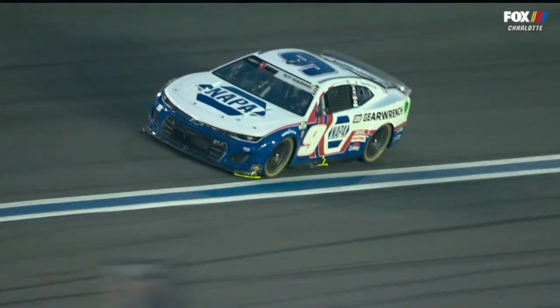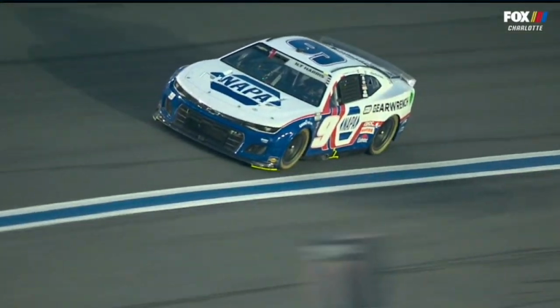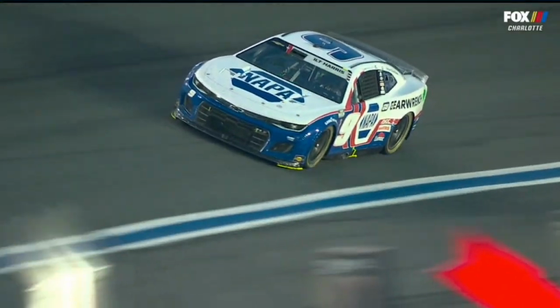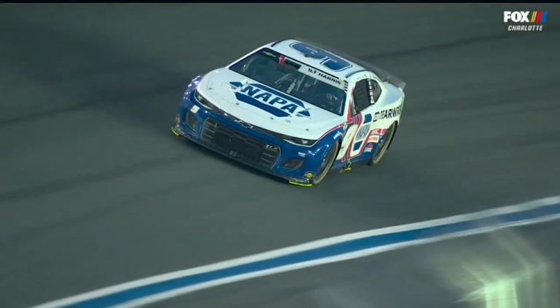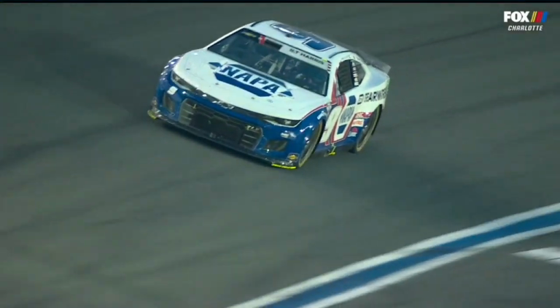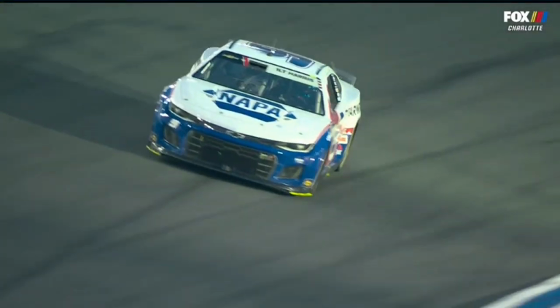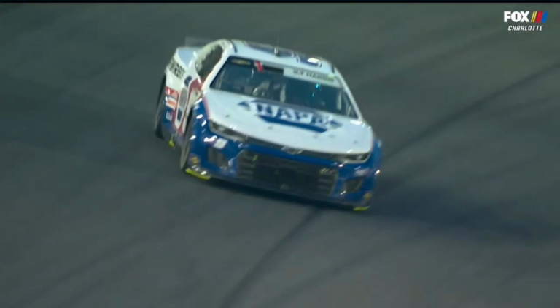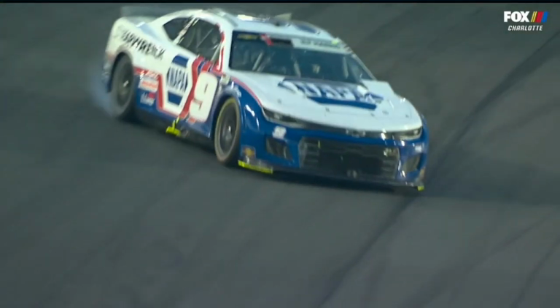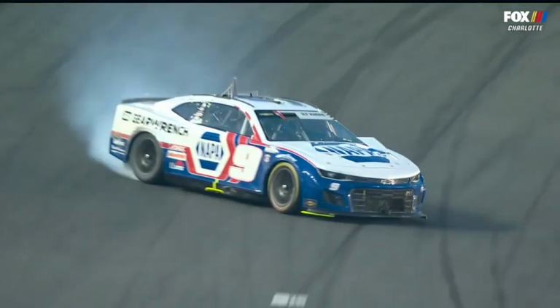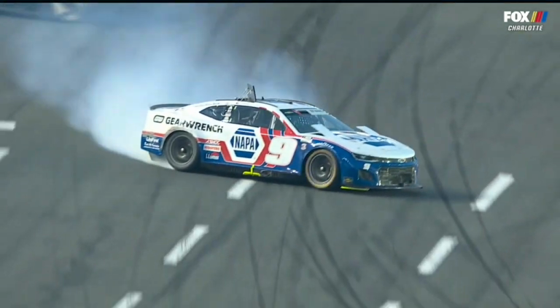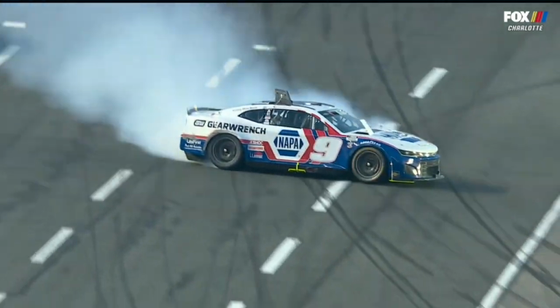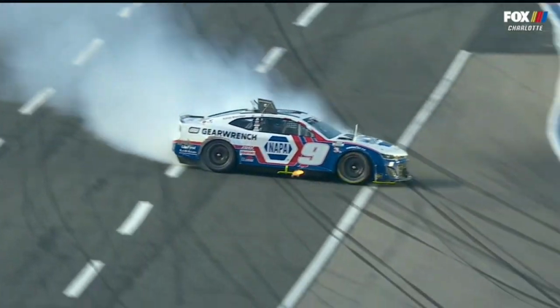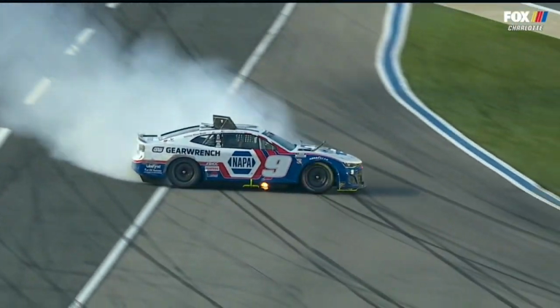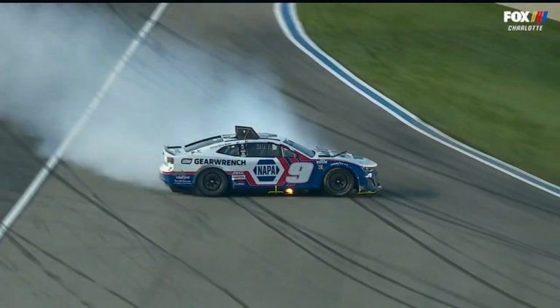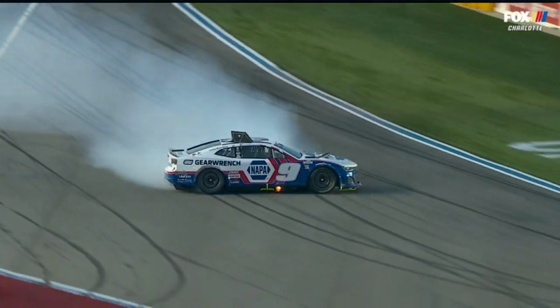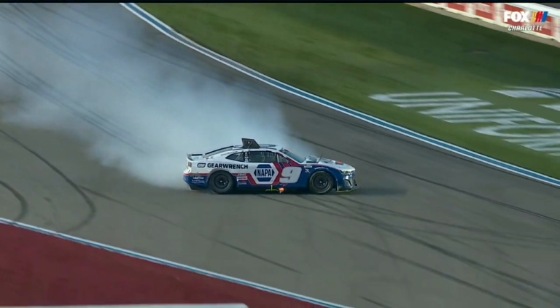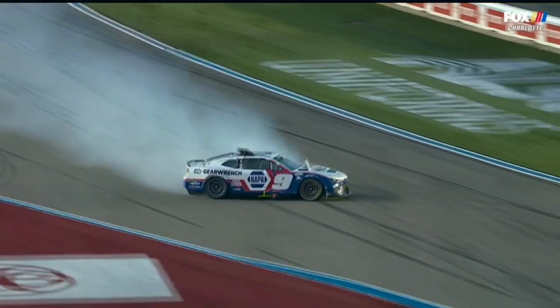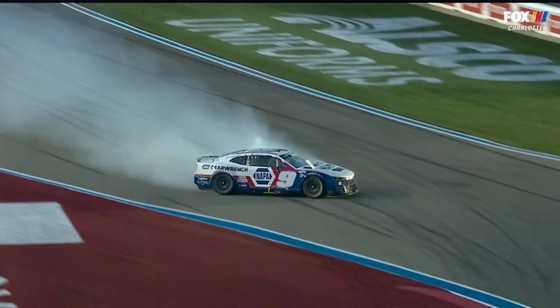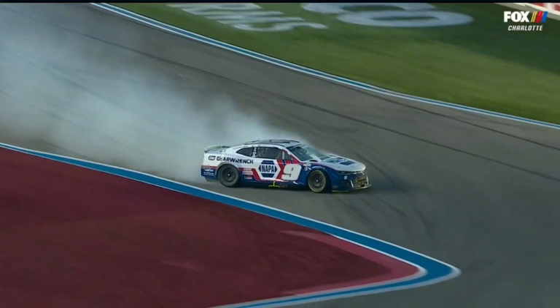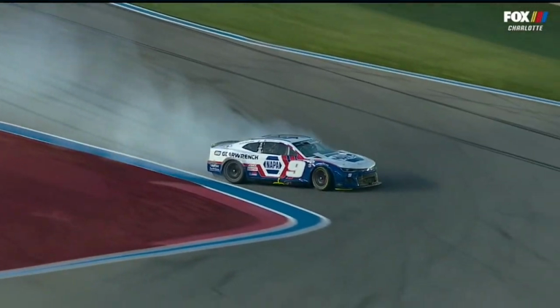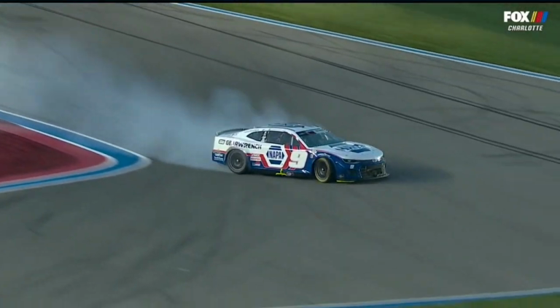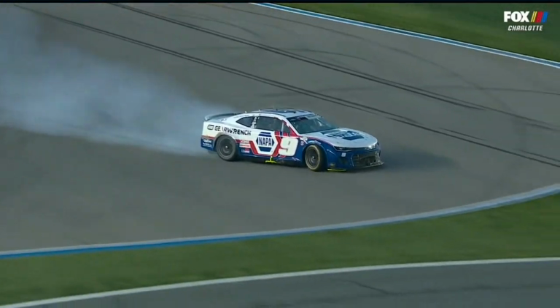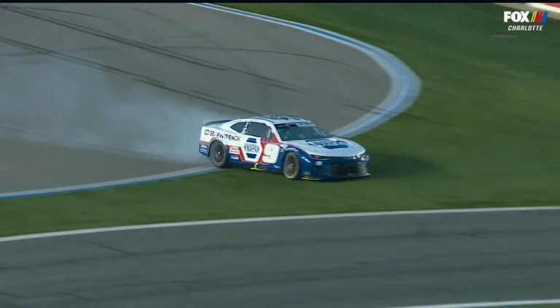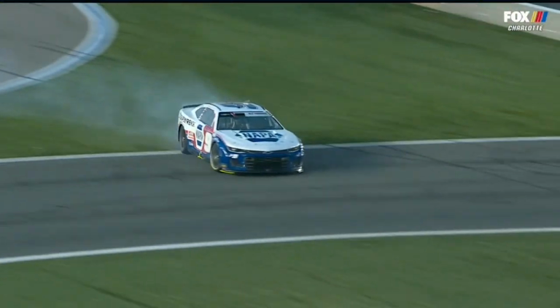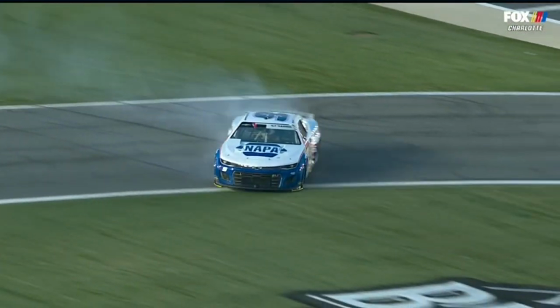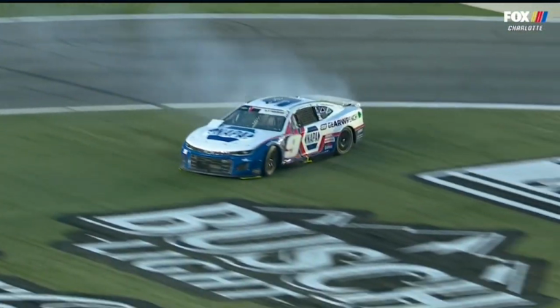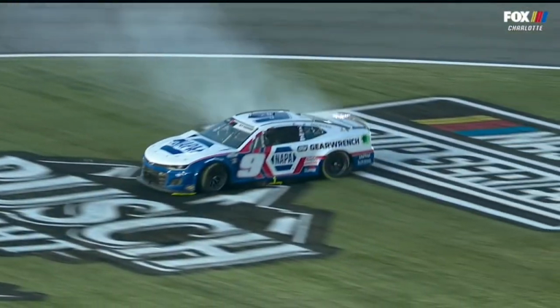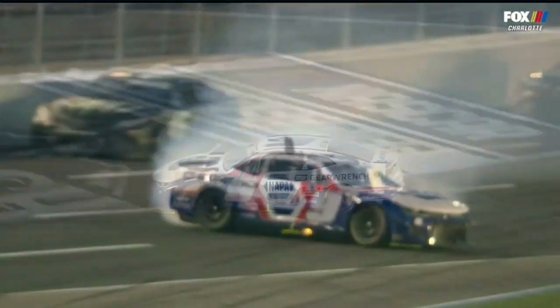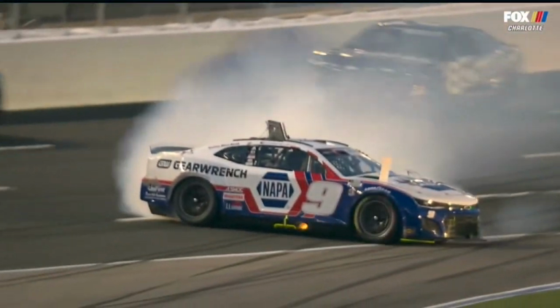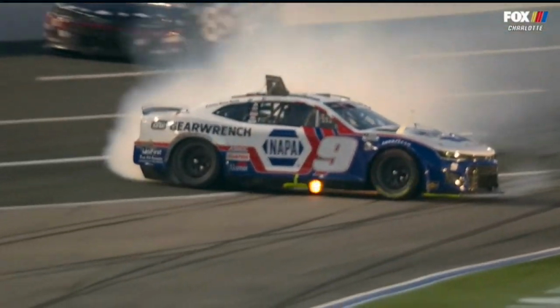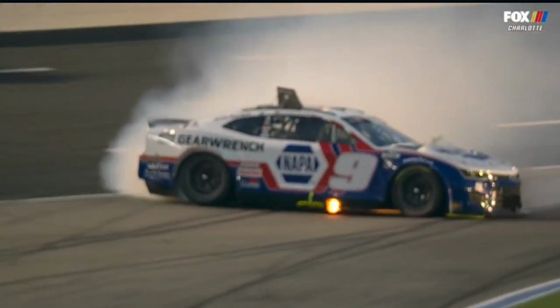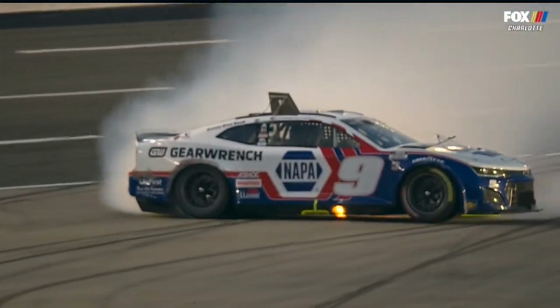Now watch his hands here. Yeah, he's sawing on it pretty hard. Makes the same slide Bubba Wallace did down into the chicane area that is used for the October Roval race. And then goes around.